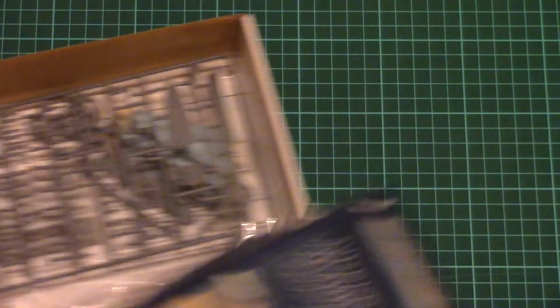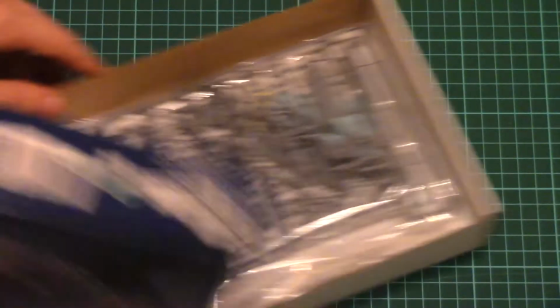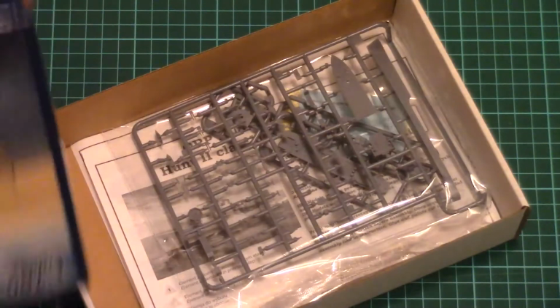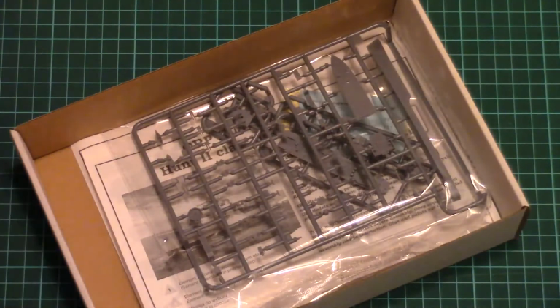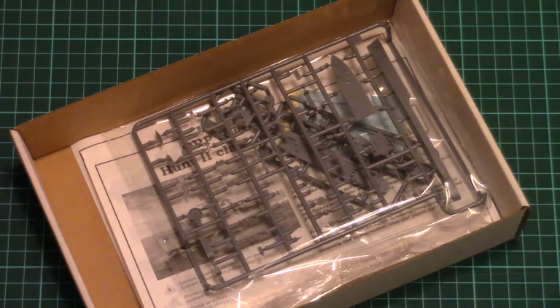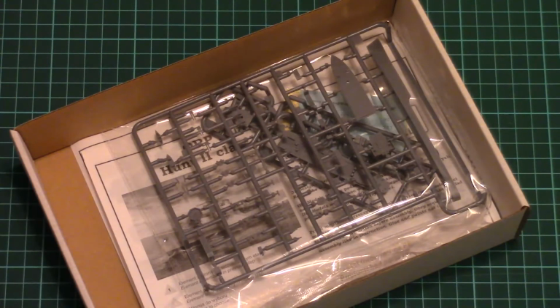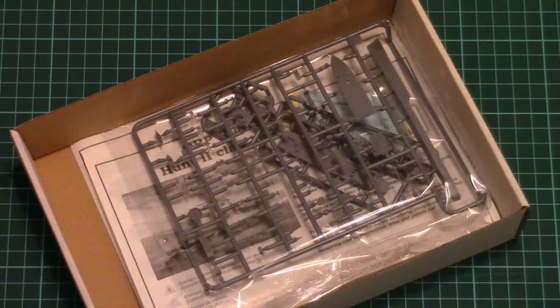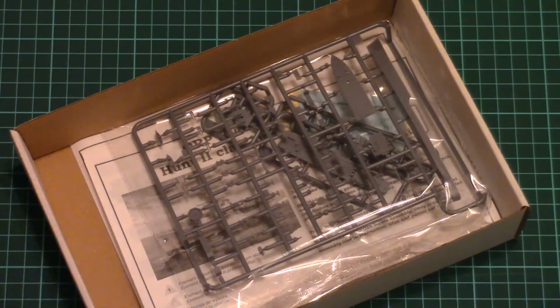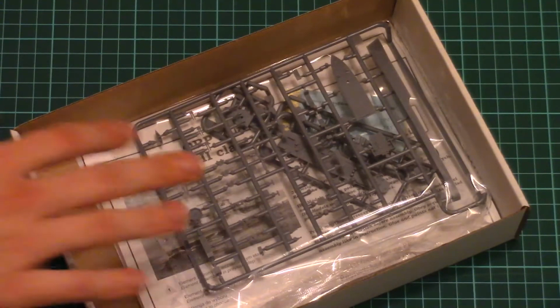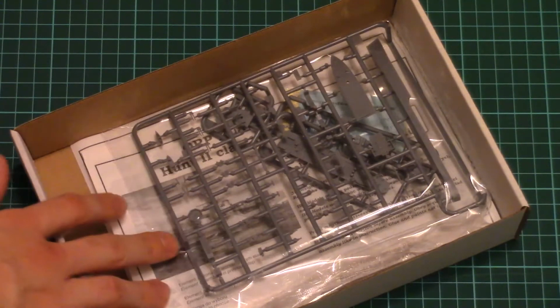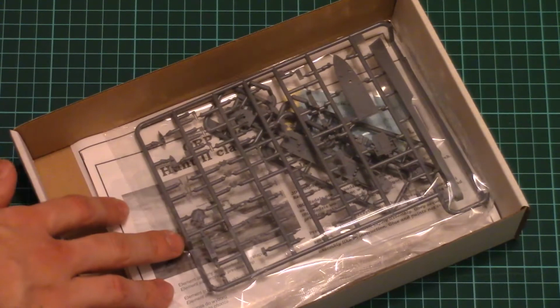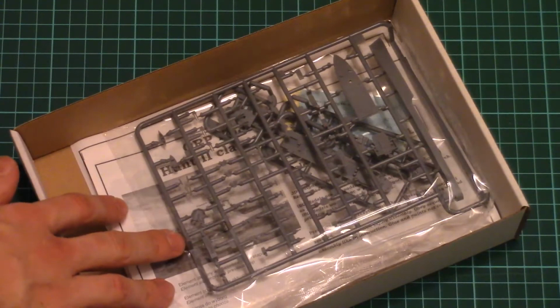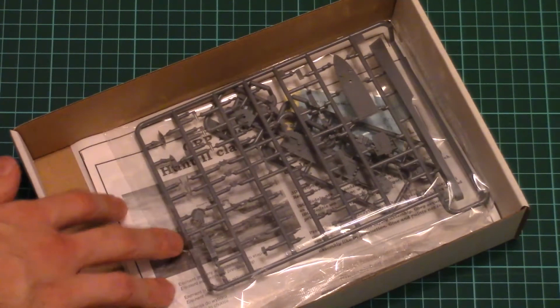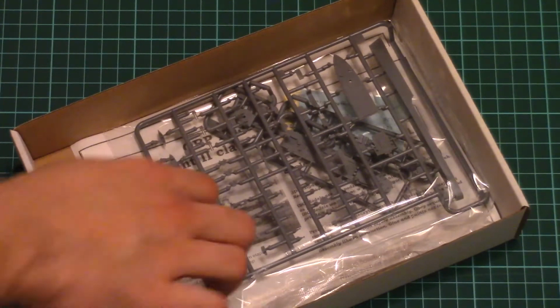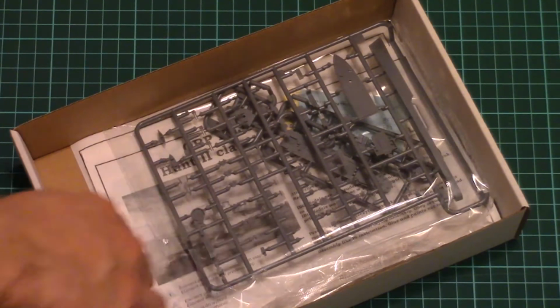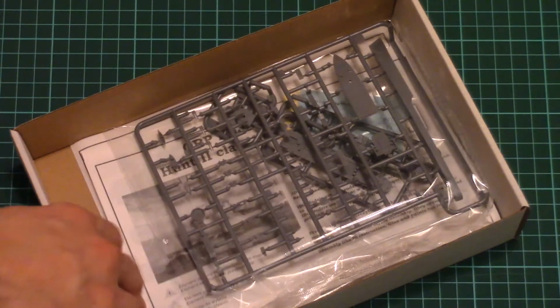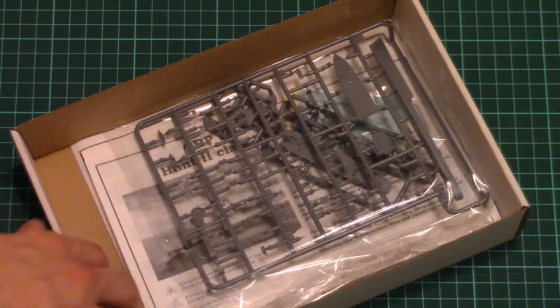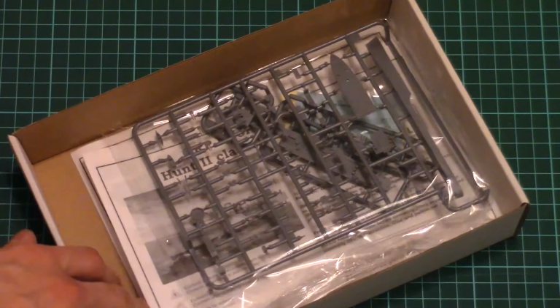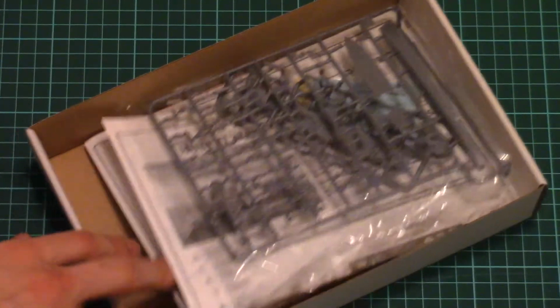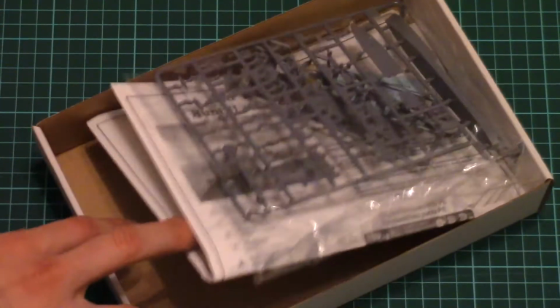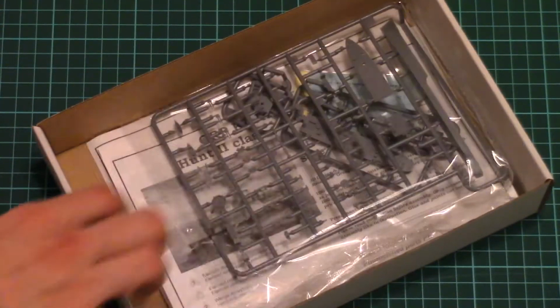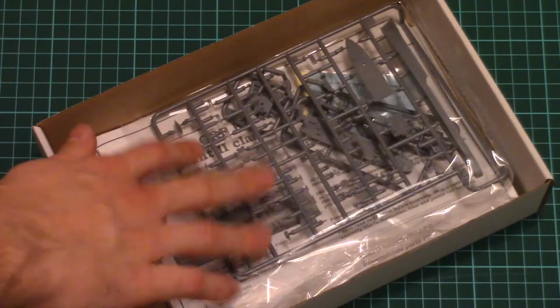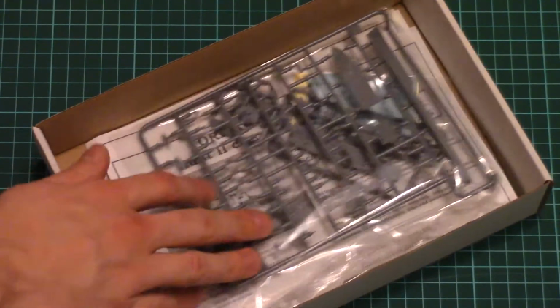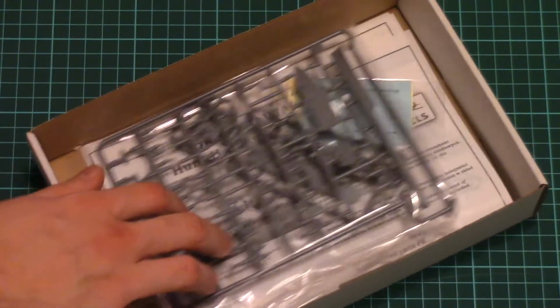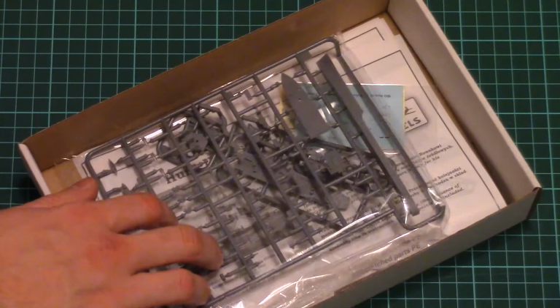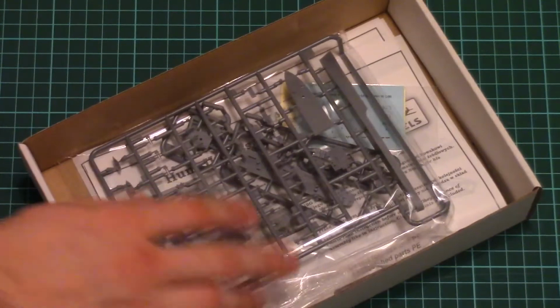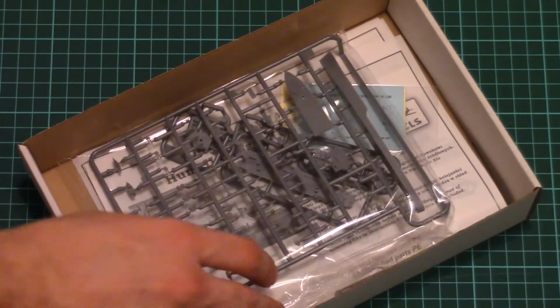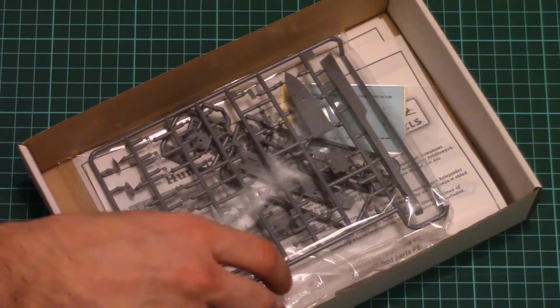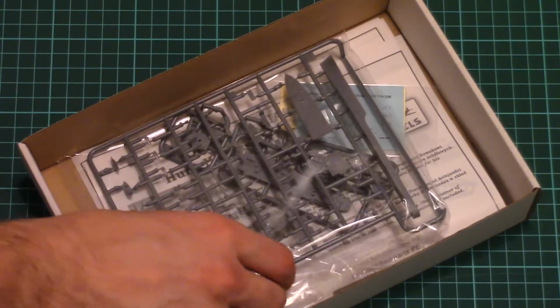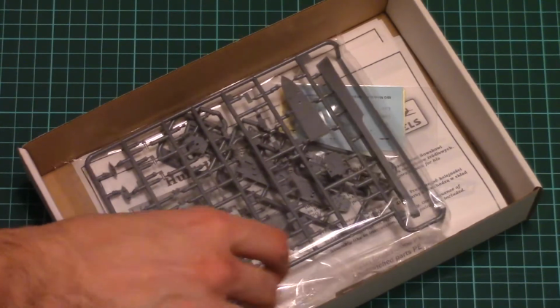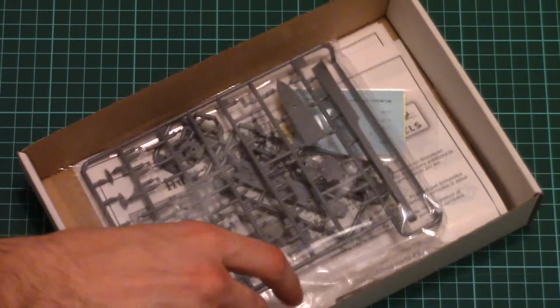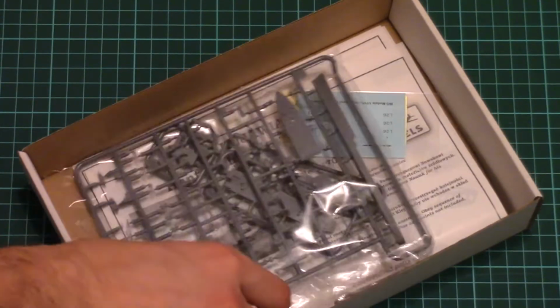Inside we find several plastic sprues, an assembly manual, and some extra goodies. So let's check them one by one.